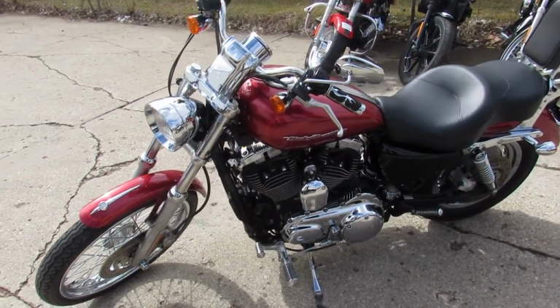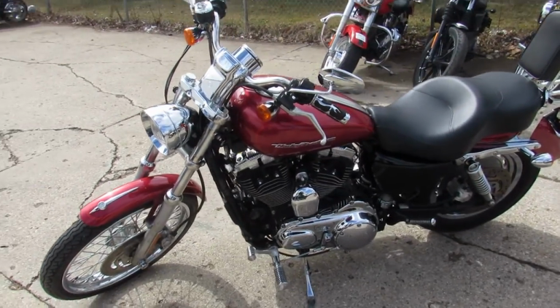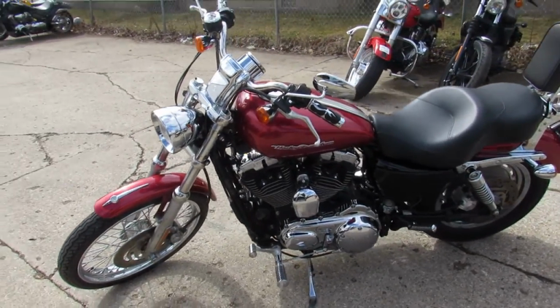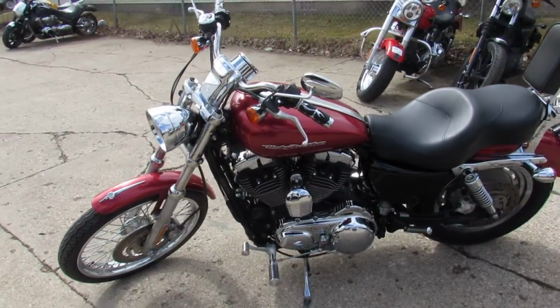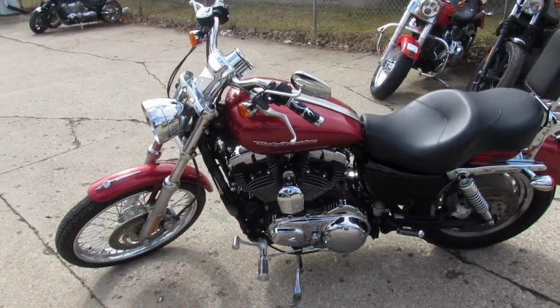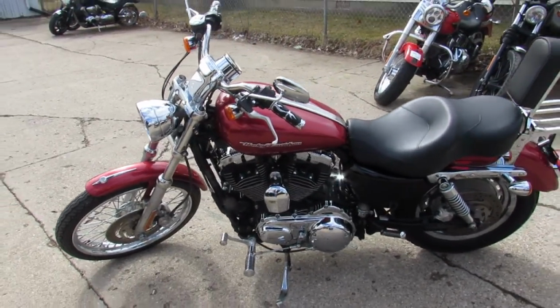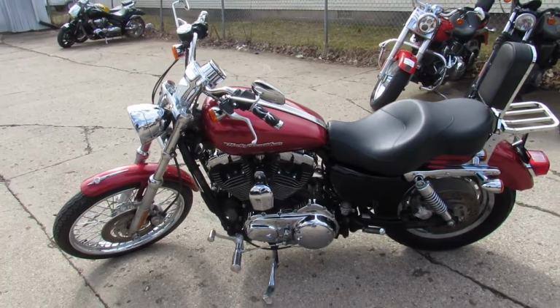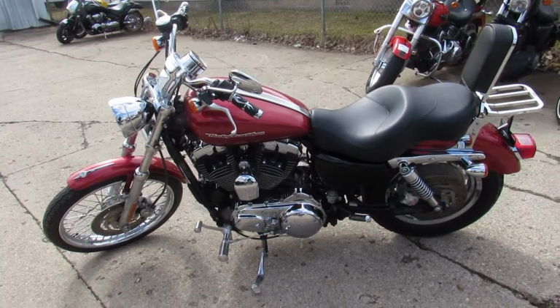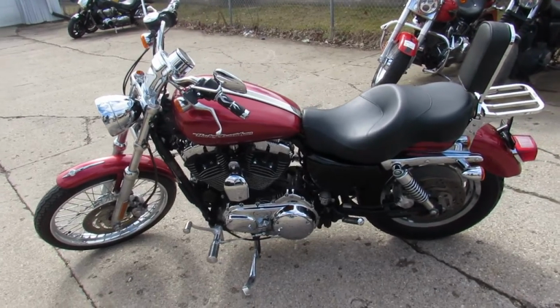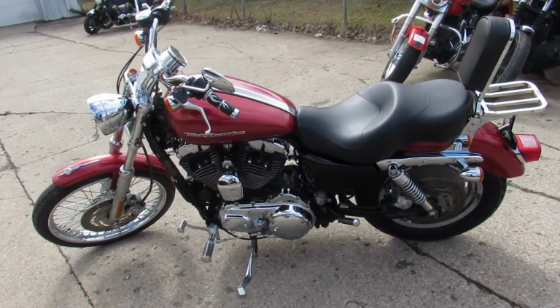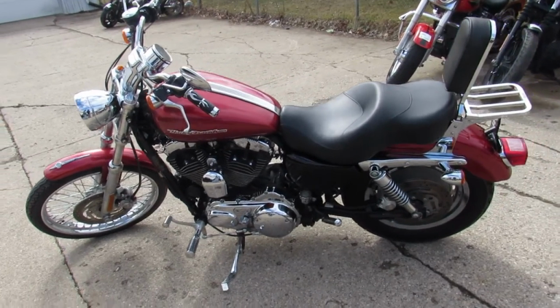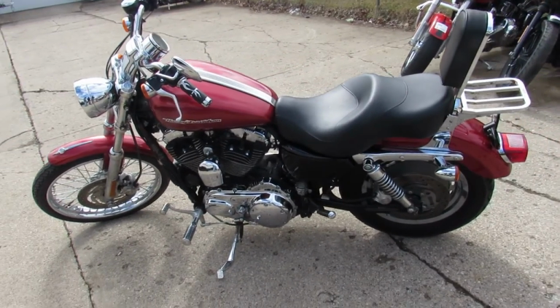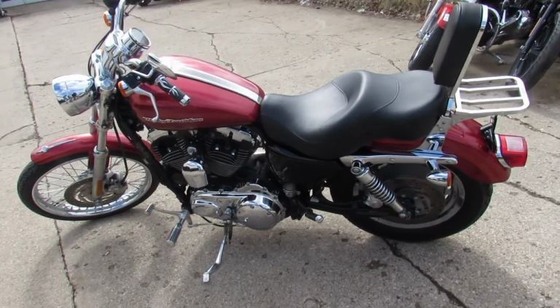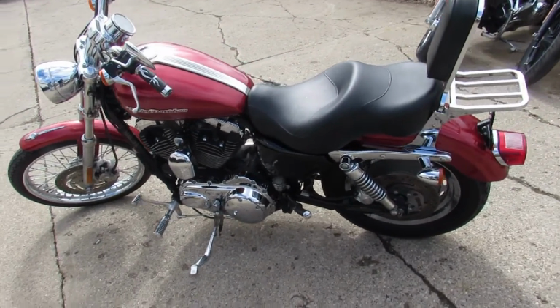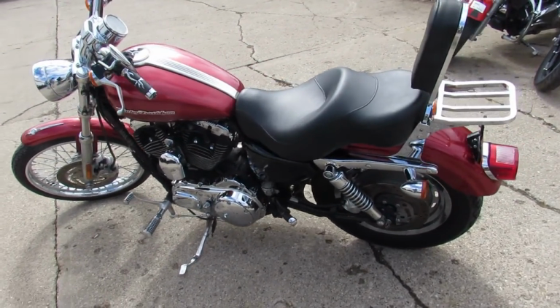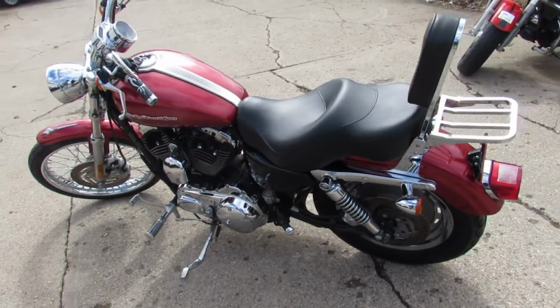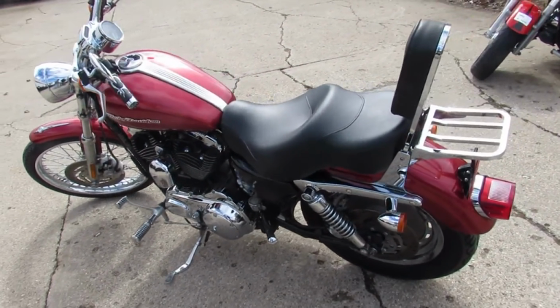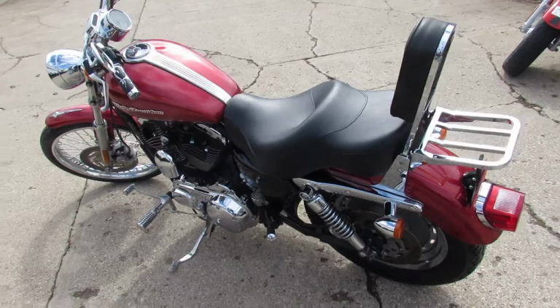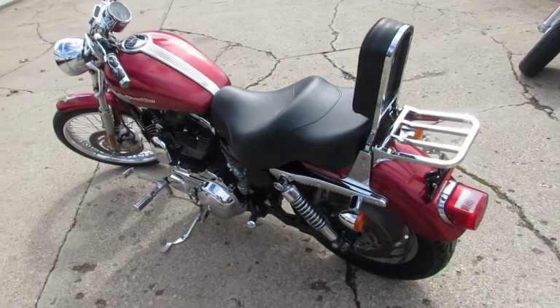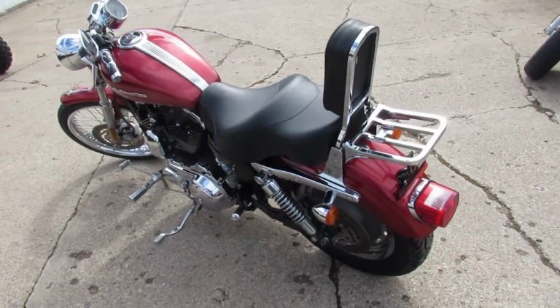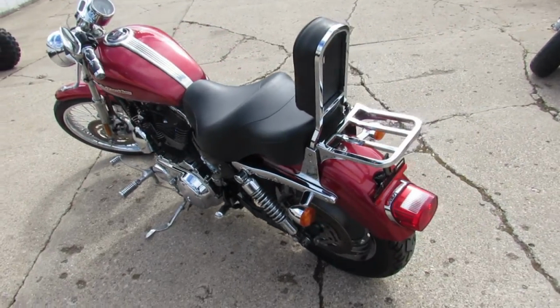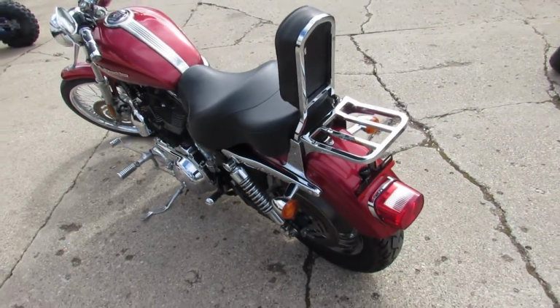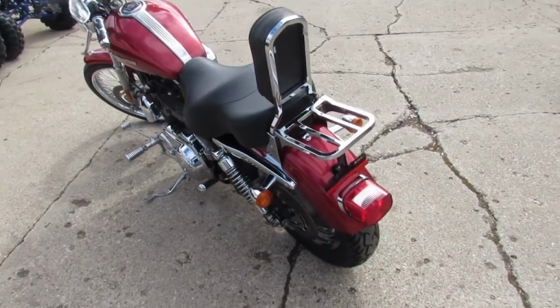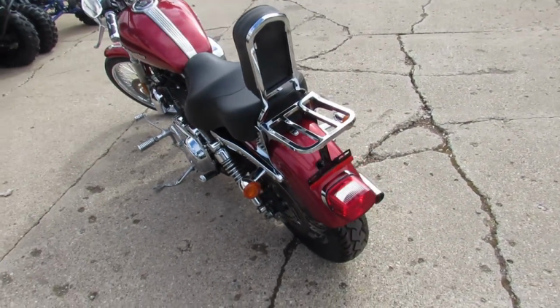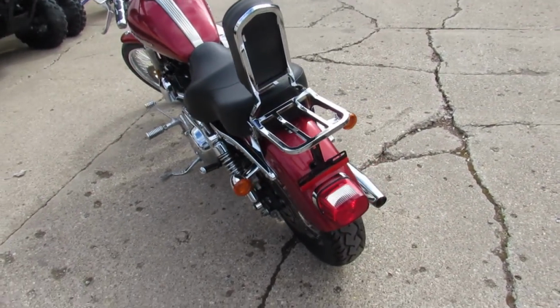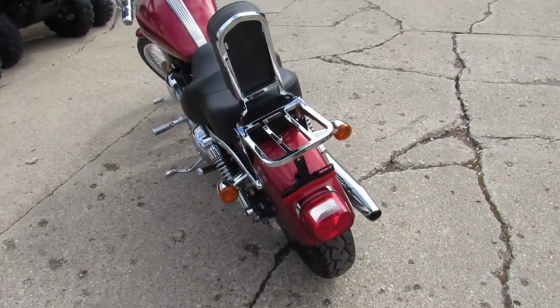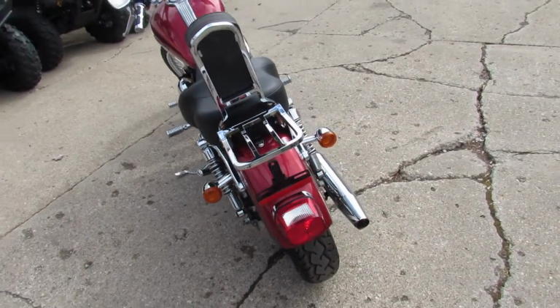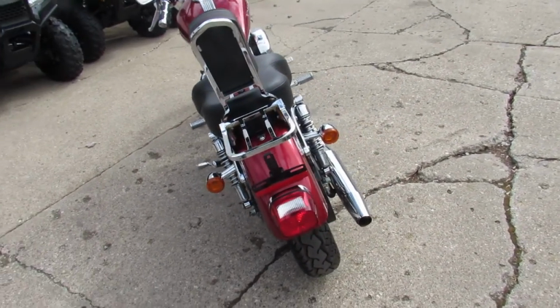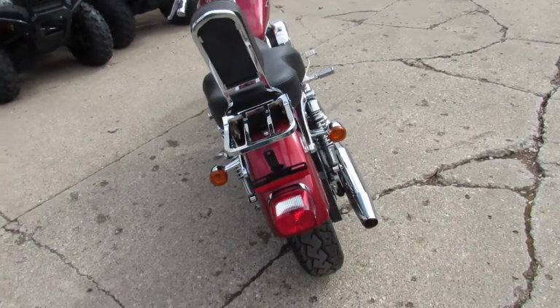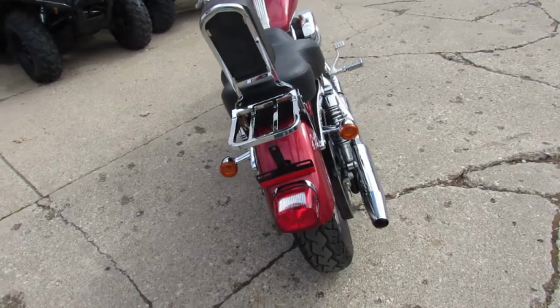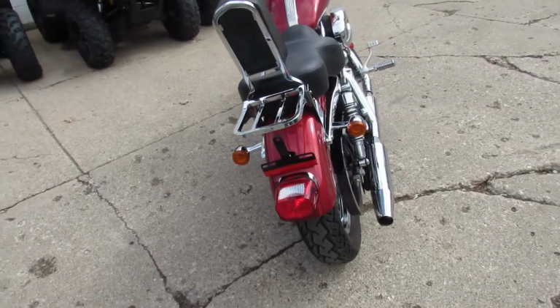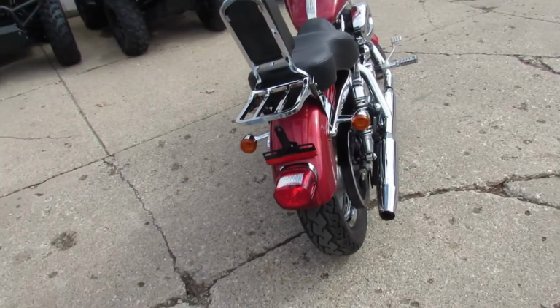This one that we're doing a video on is a 2004 Harley-Davidson Sportster 1200 — $39.99. That's a great price on this bike. This one won't be here long. It's a good-looking bike, comes in a metallic red, and there's tons of chrome.